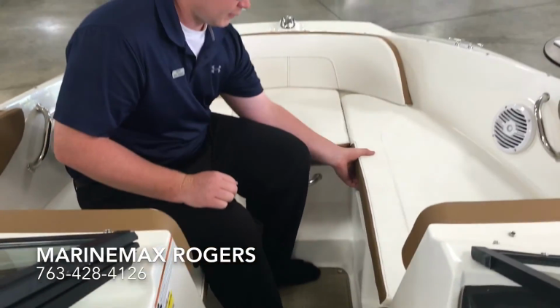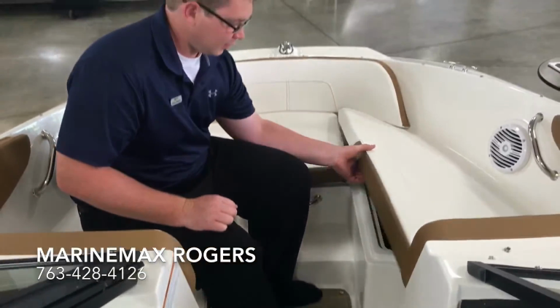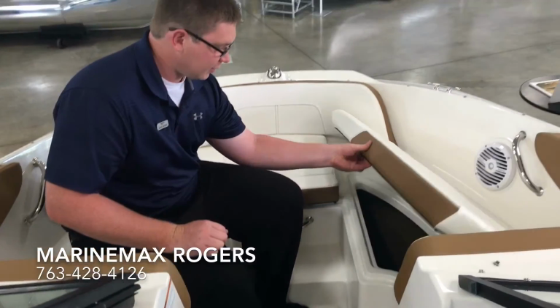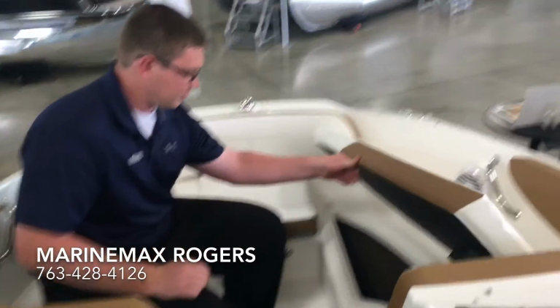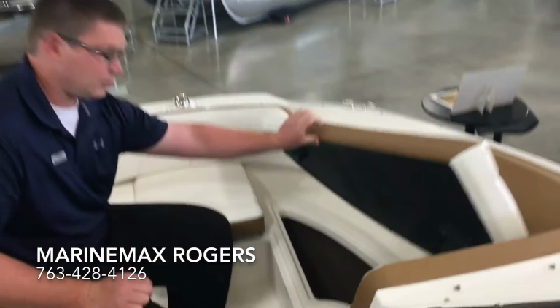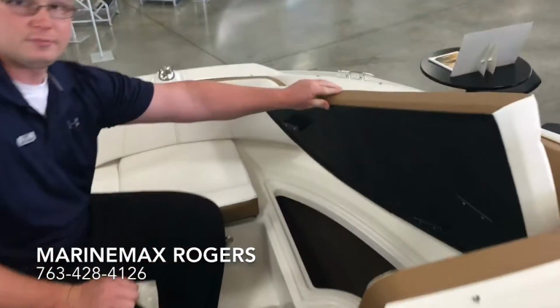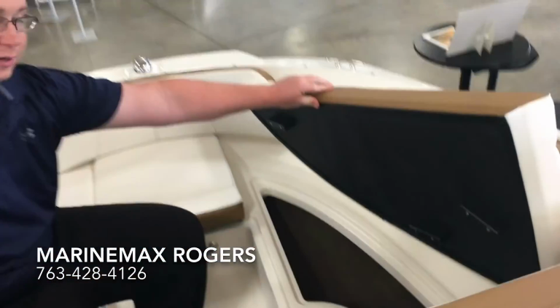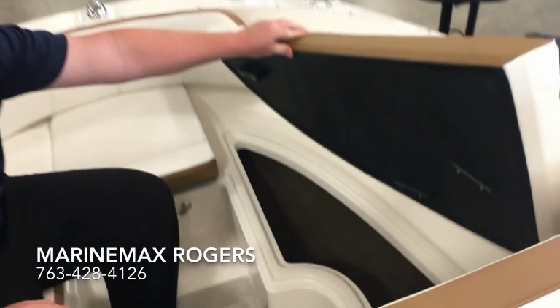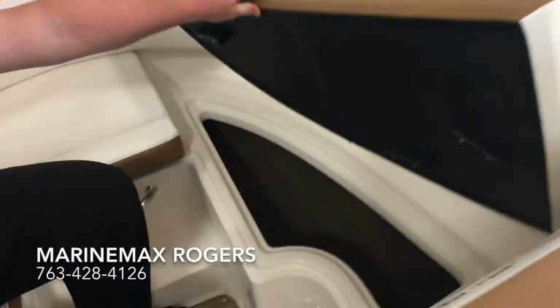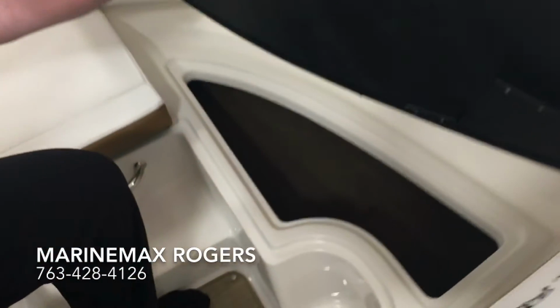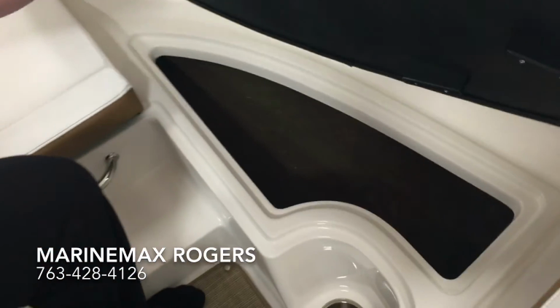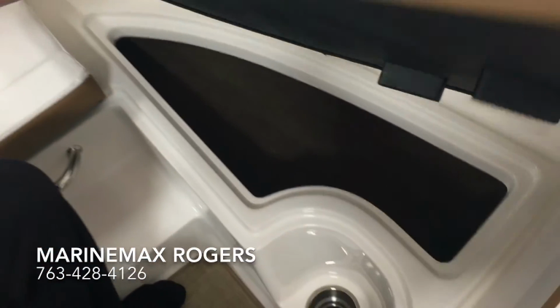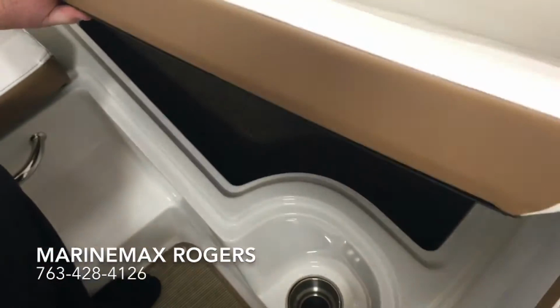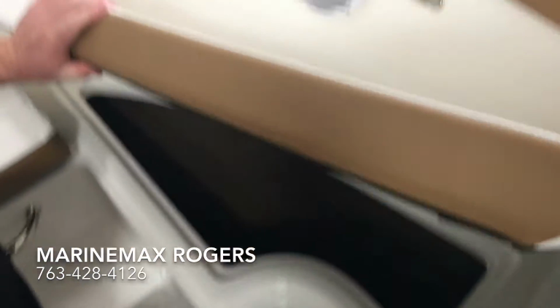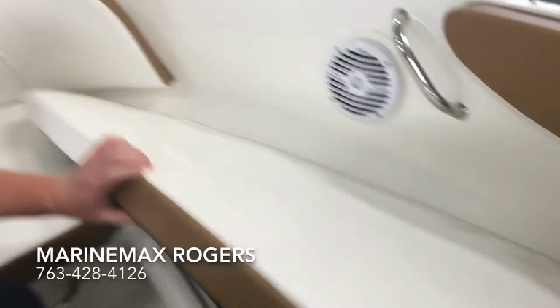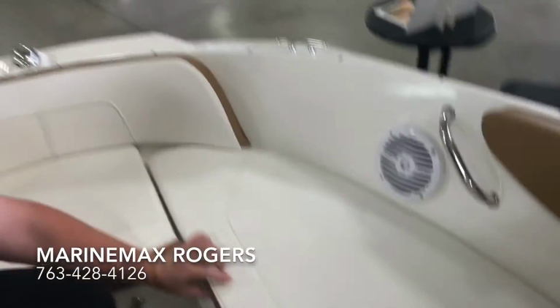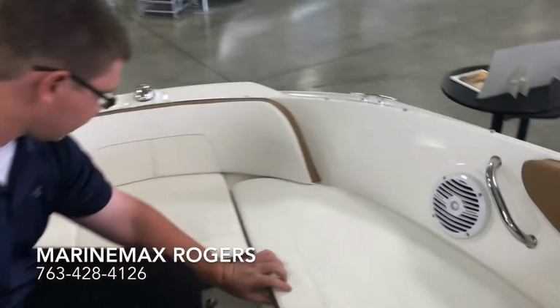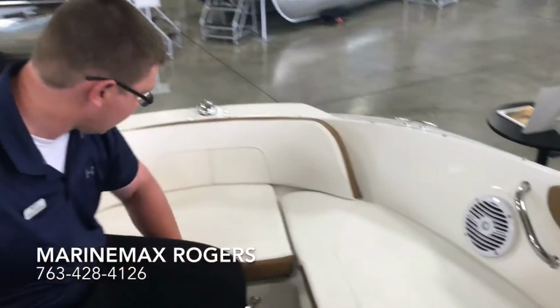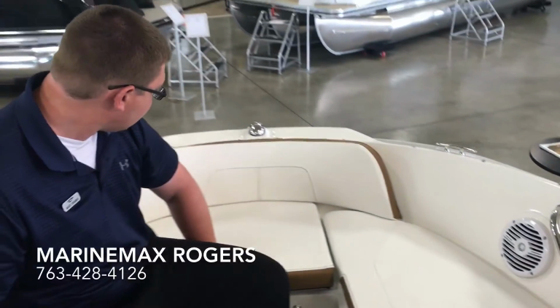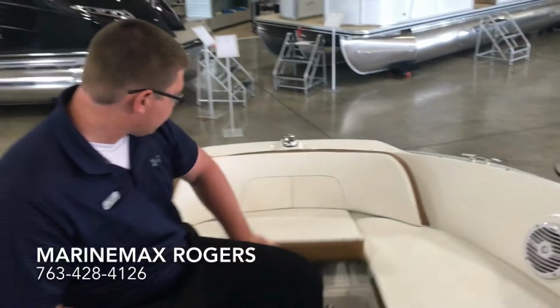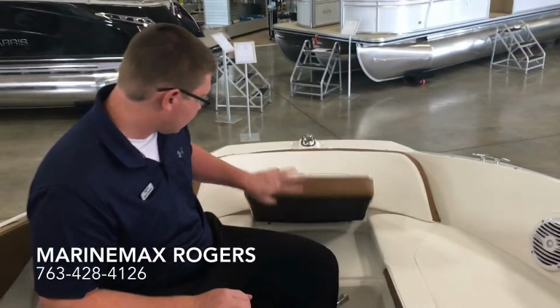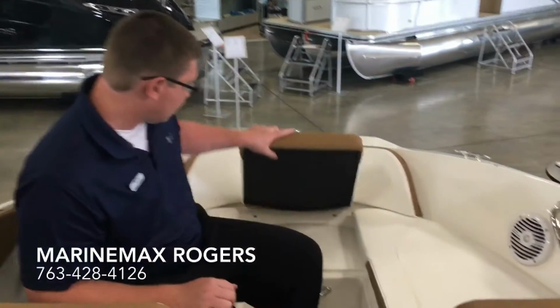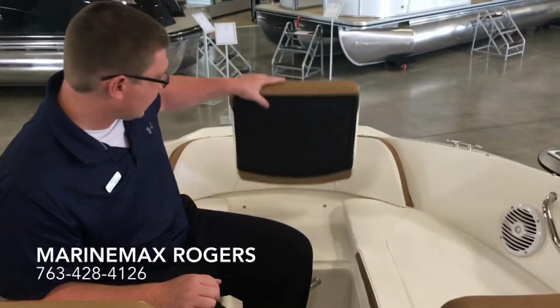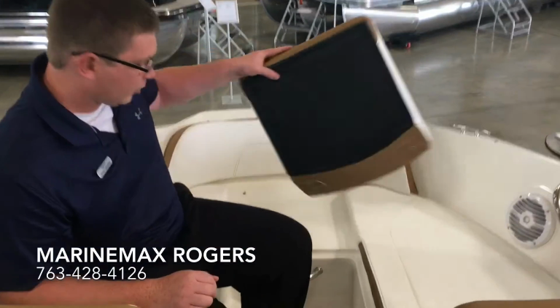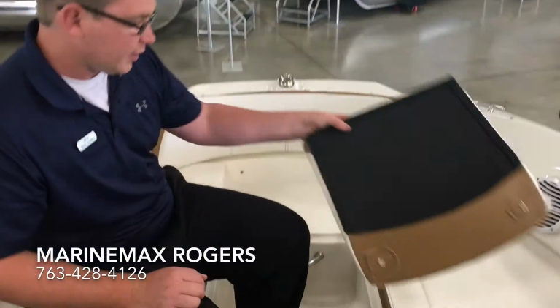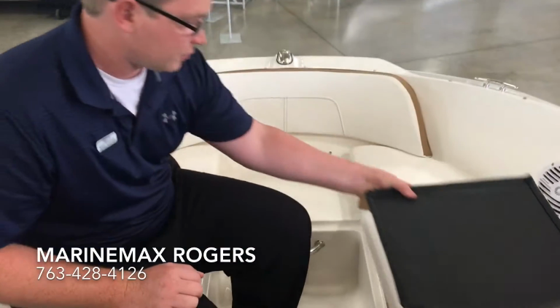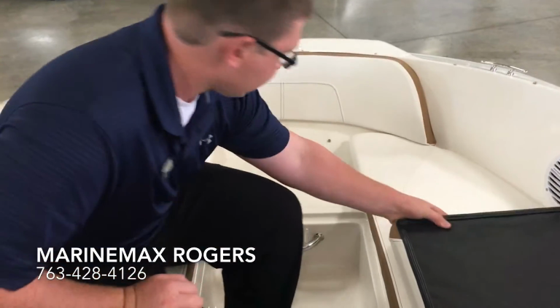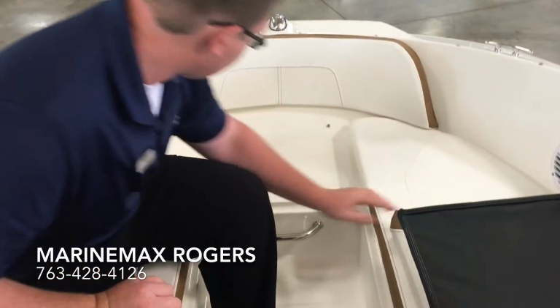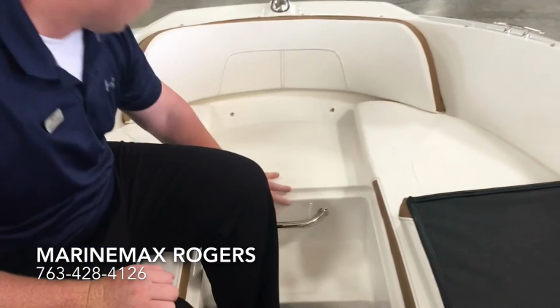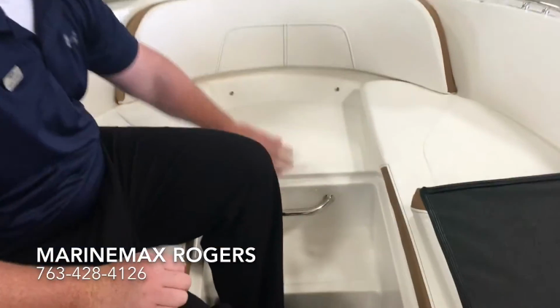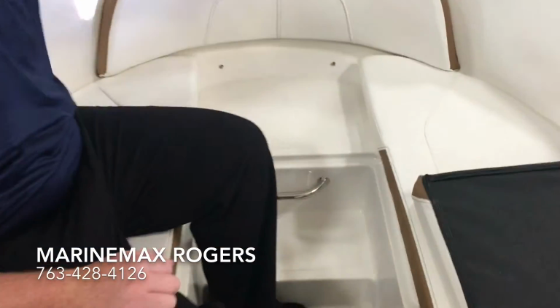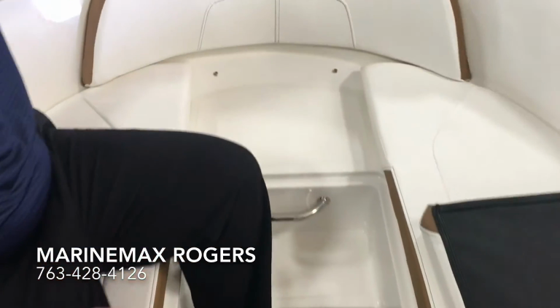Again, storage everywhere. Able to beach, front entrance.